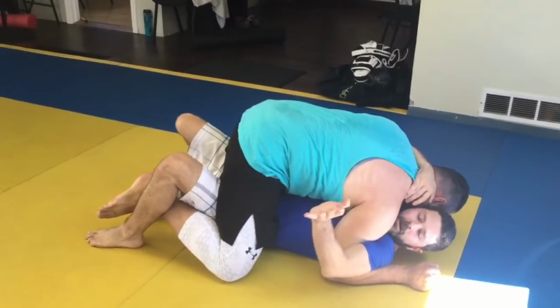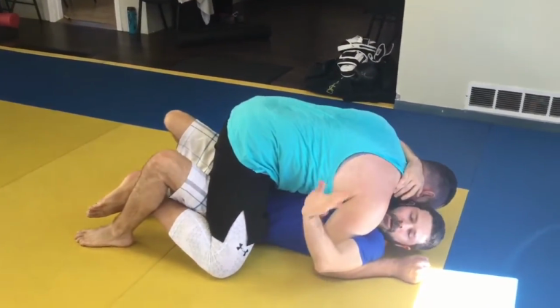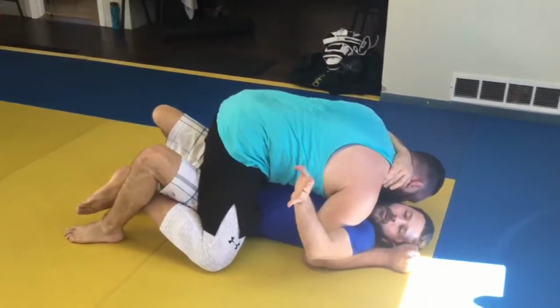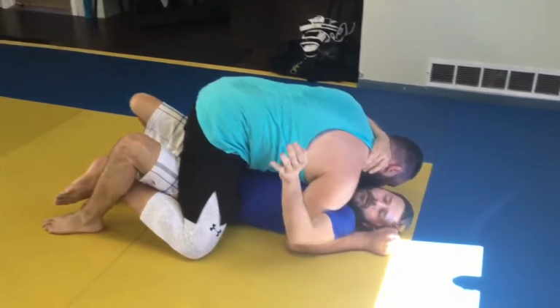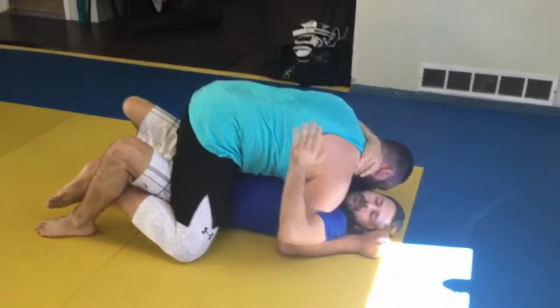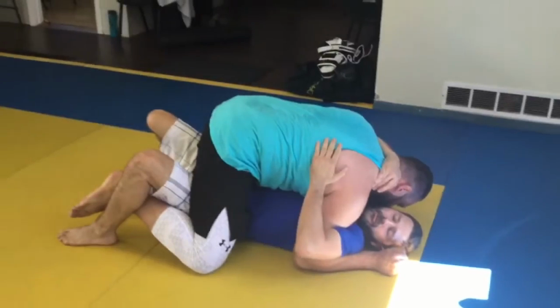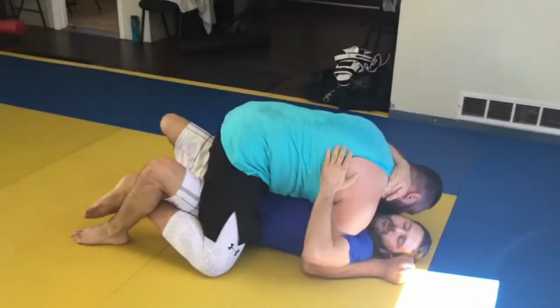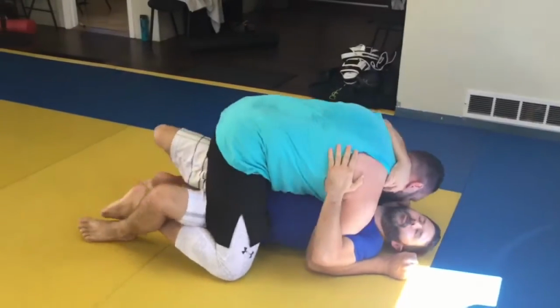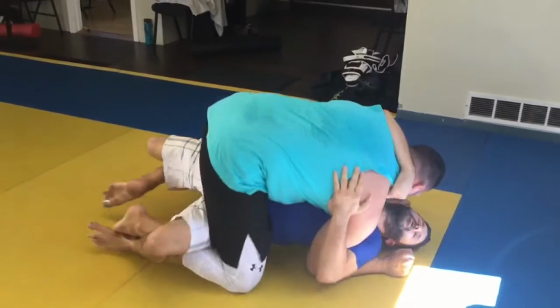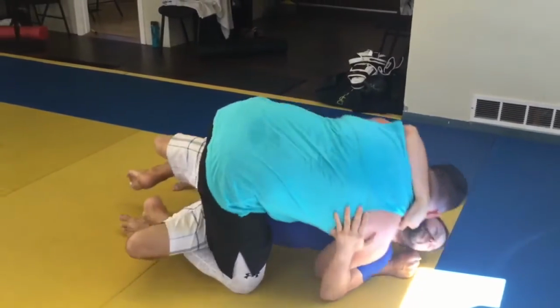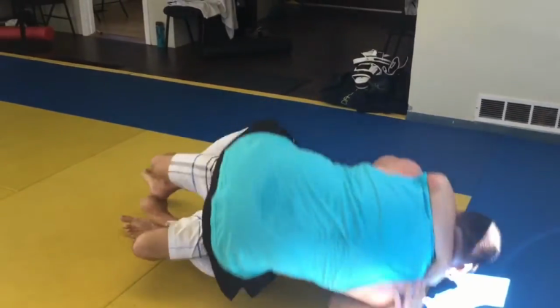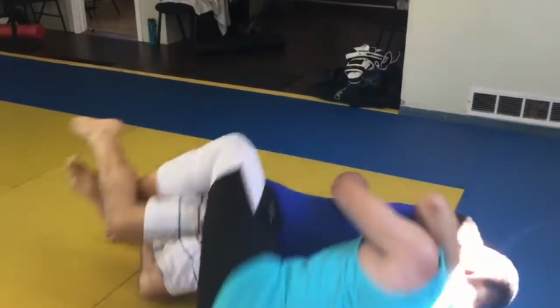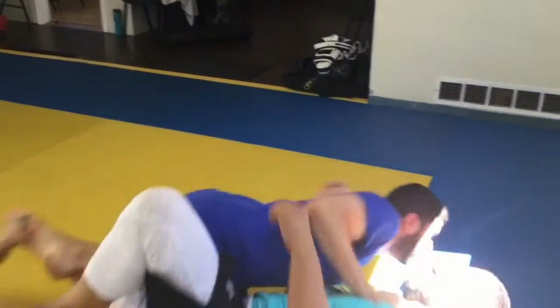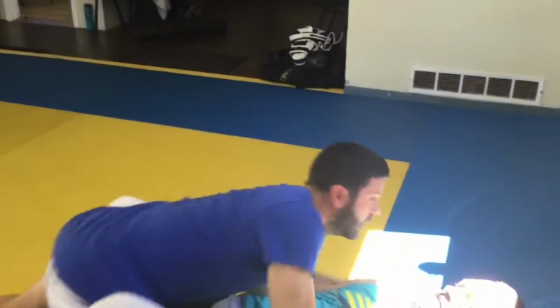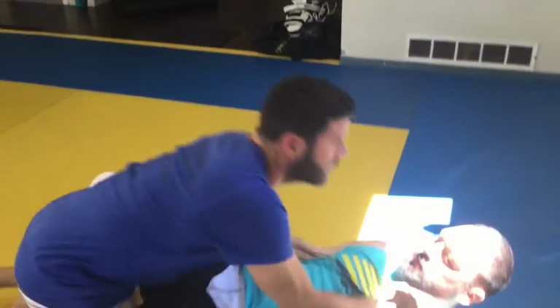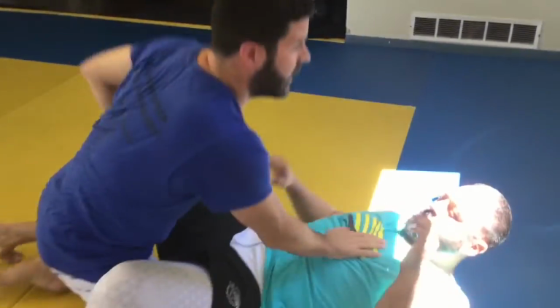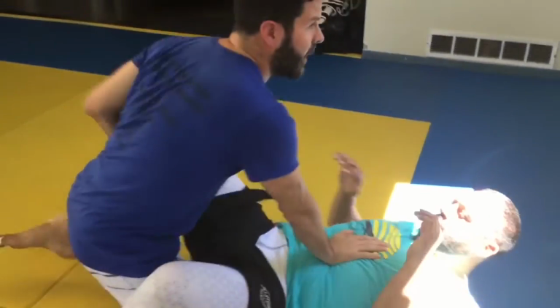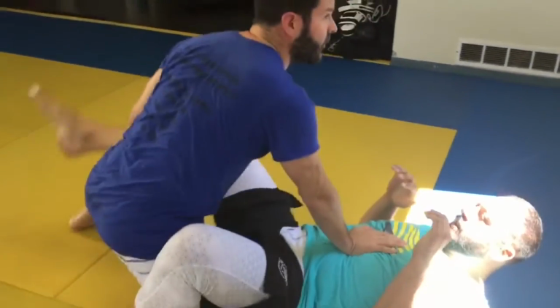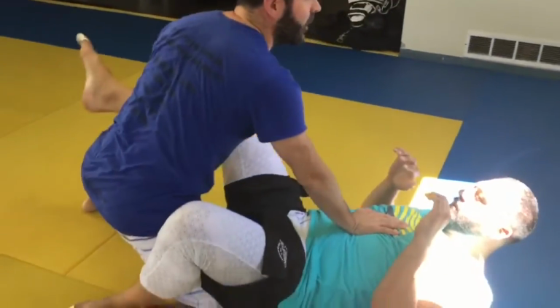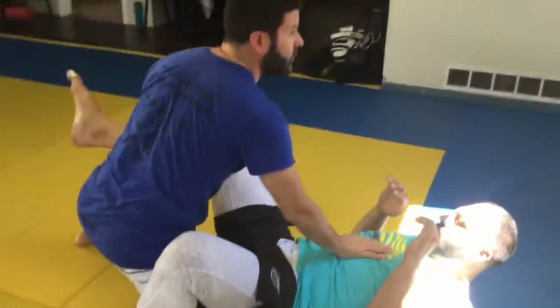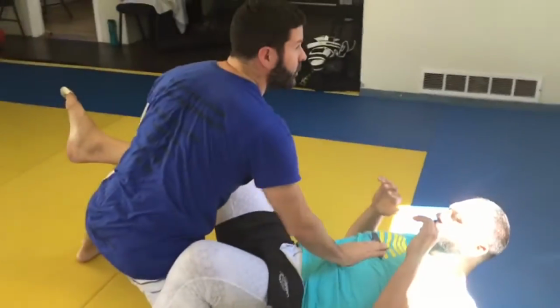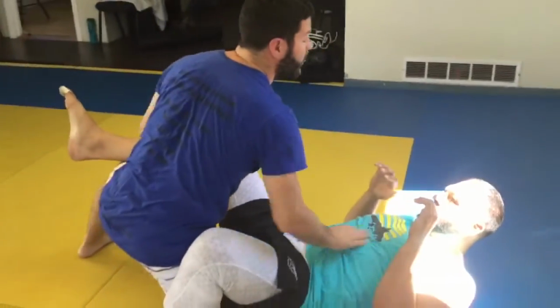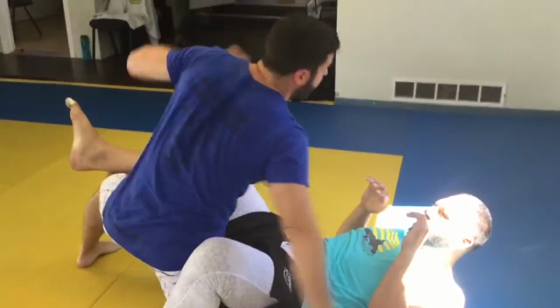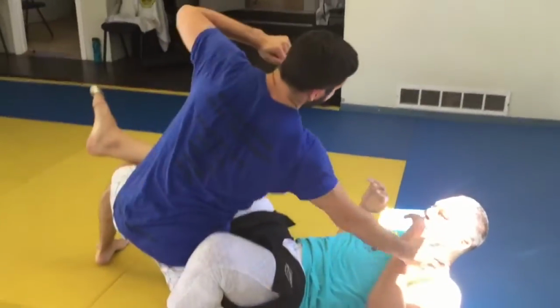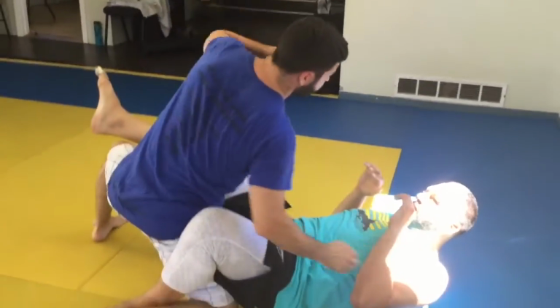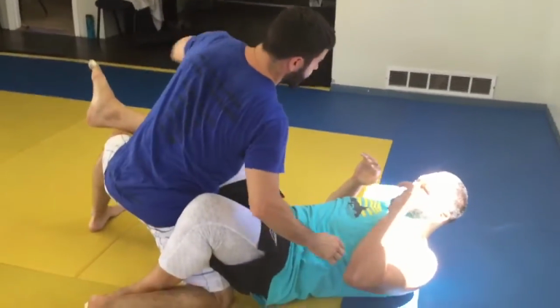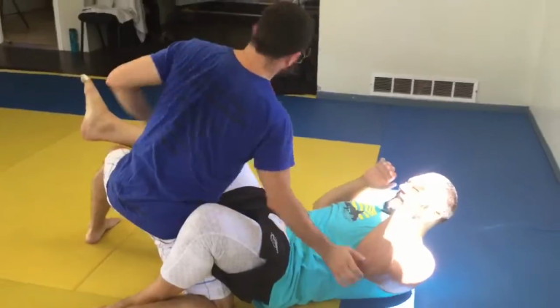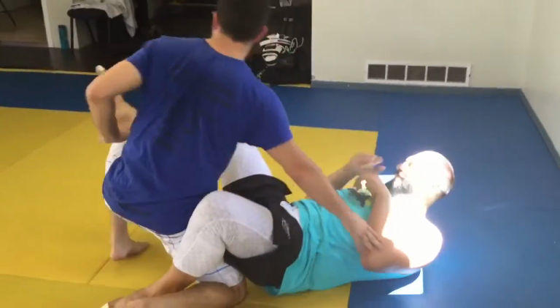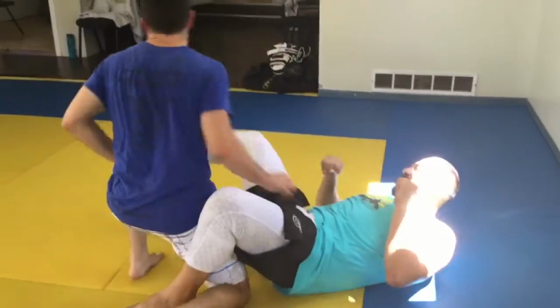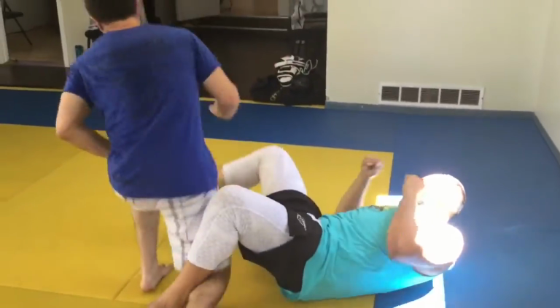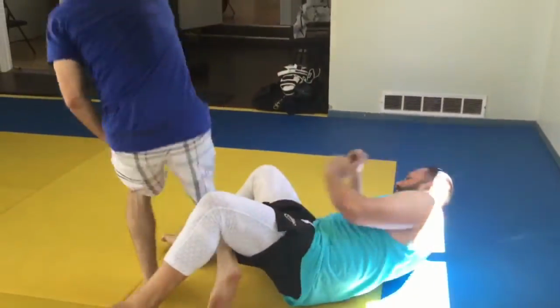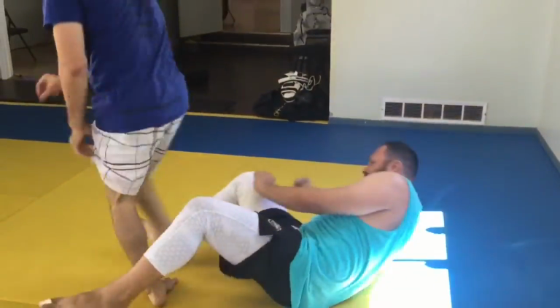We won't cover the finish too much here, but we're just going to roll — that's it. Now I'm back in the guard, ready to escape or punch him. Good job.